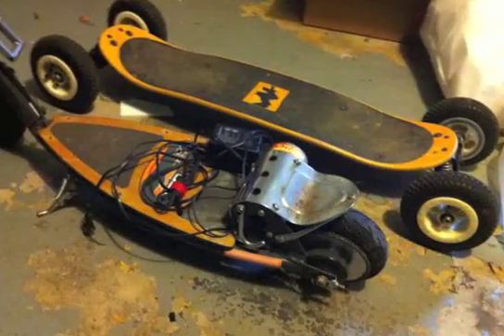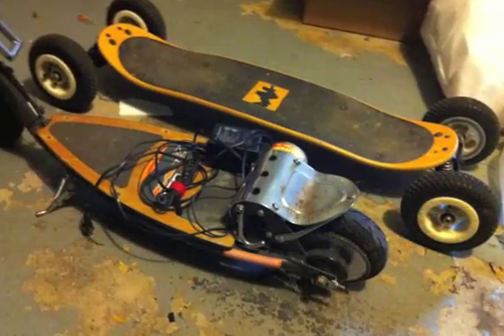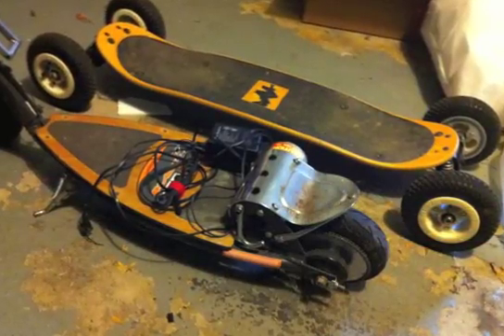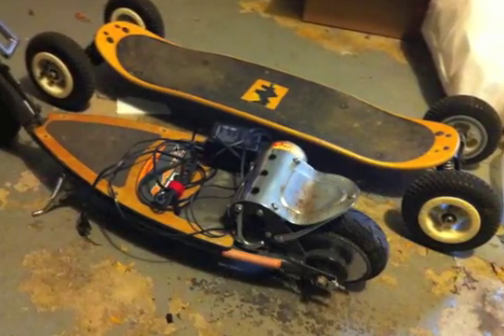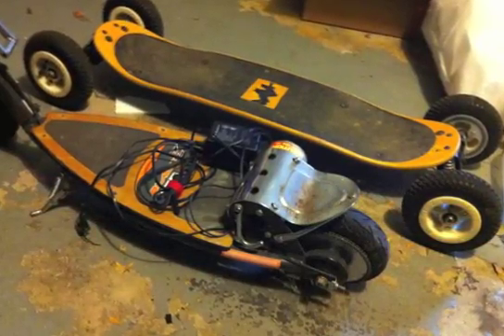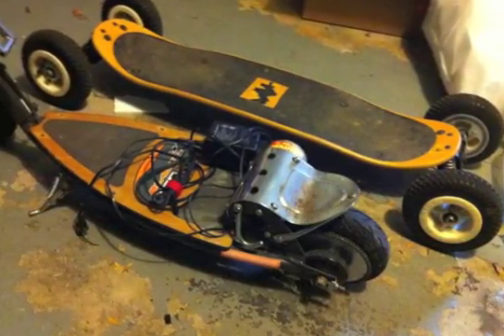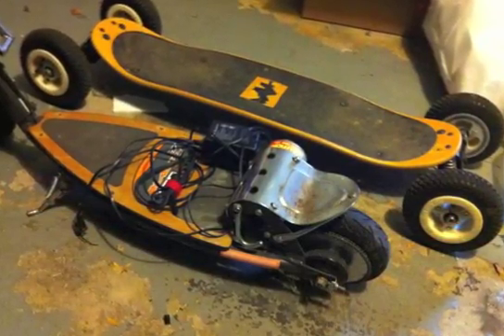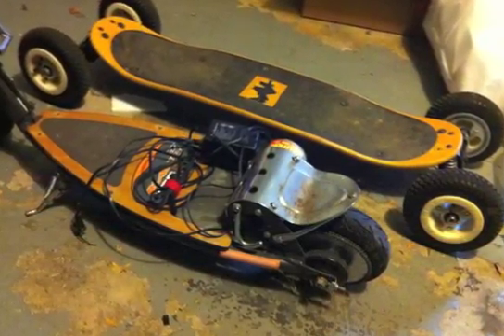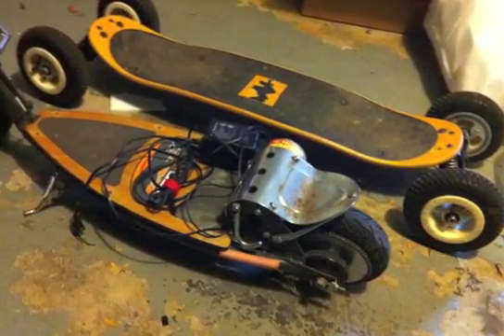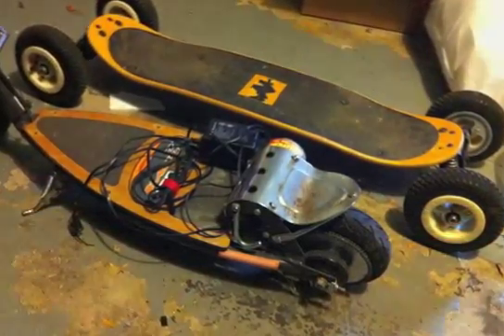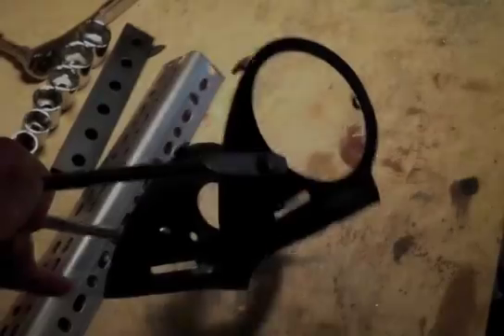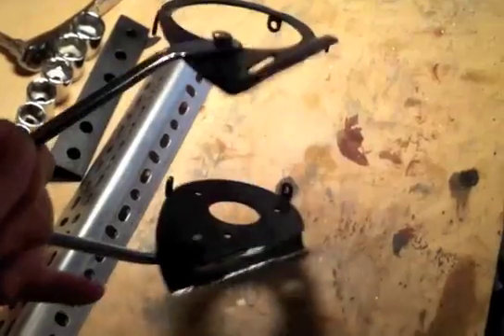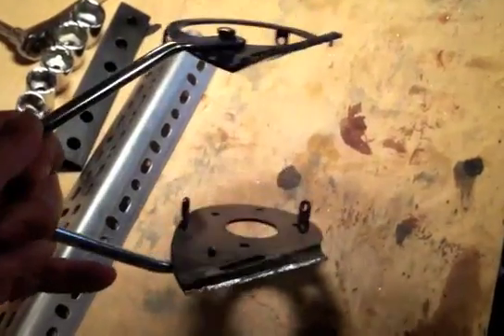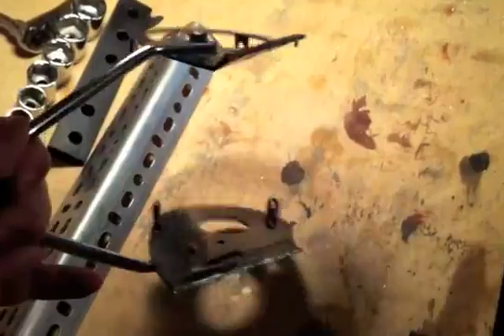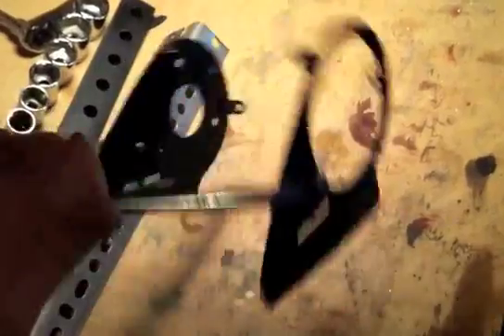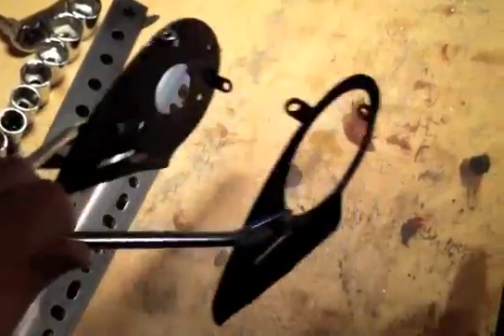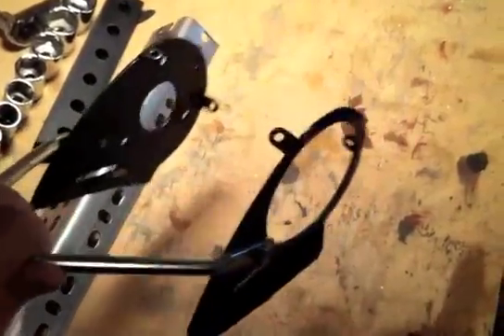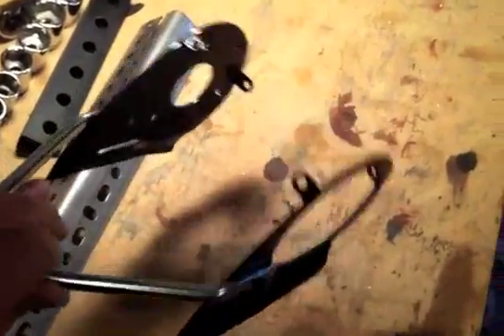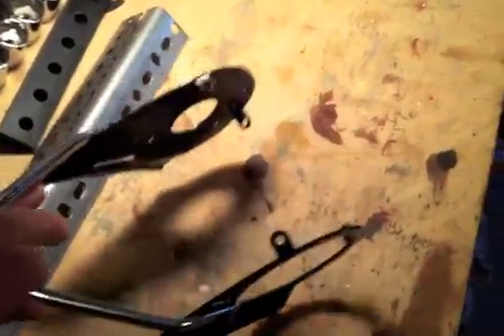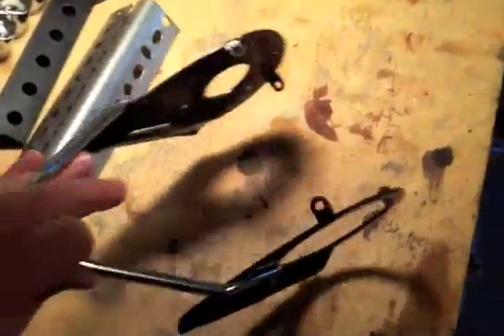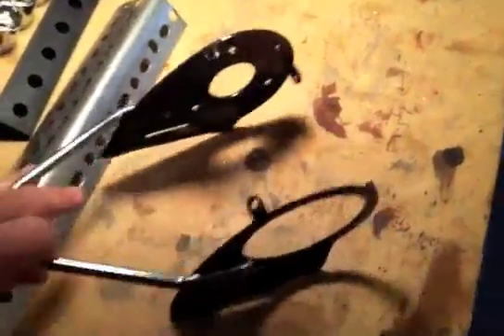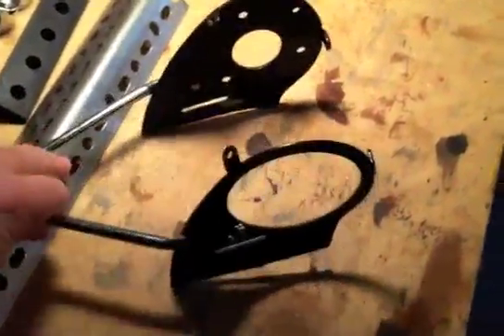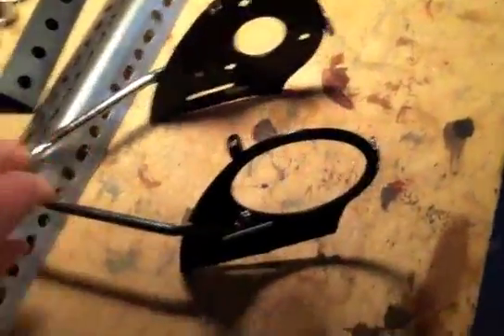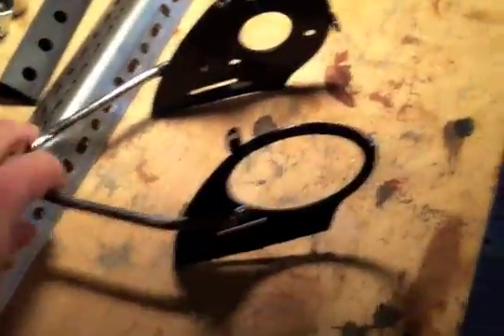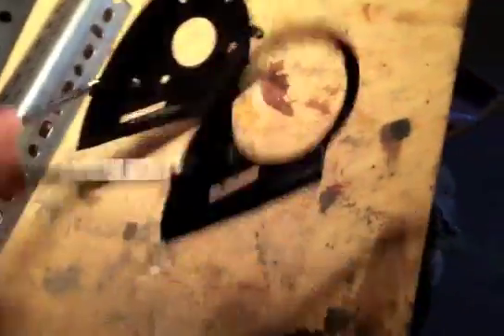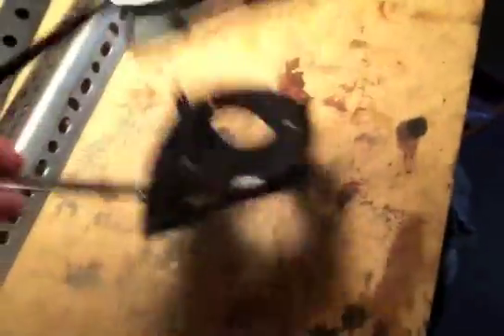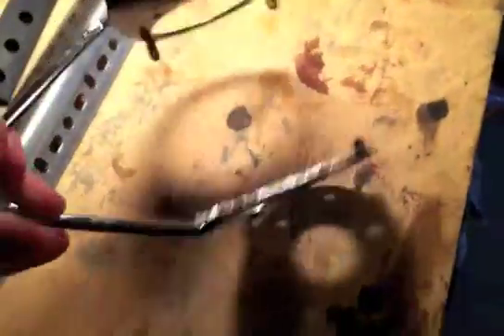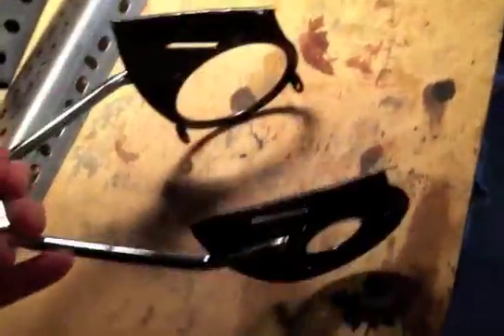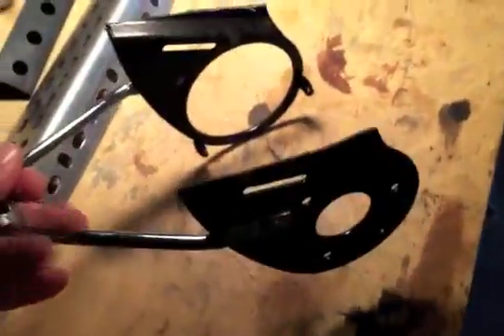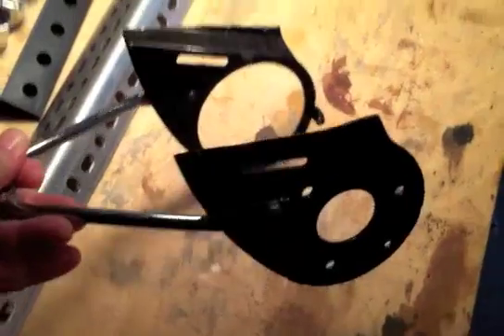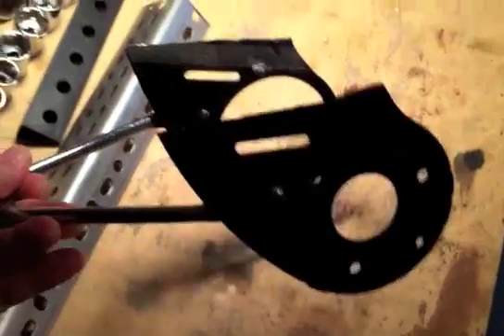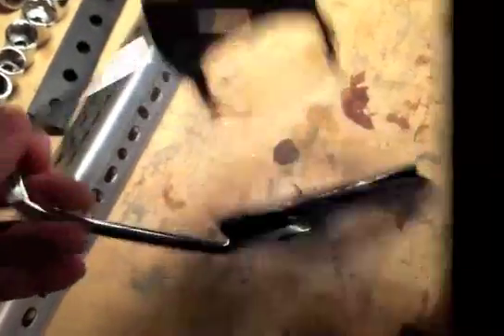Welcome back. This is part two. This is the piece that was holding the engine onto the other scooter, and it's been cut off, as you can see here.